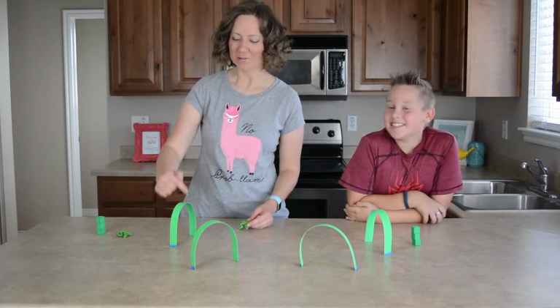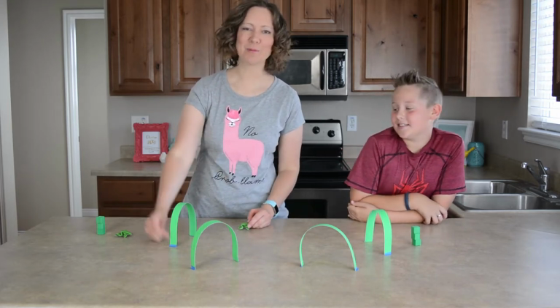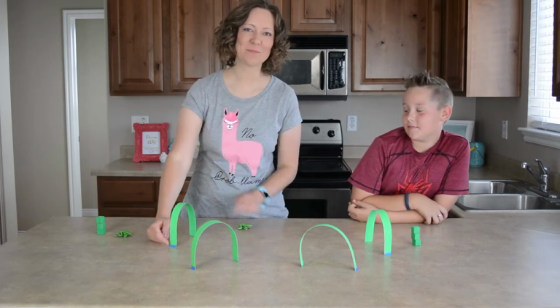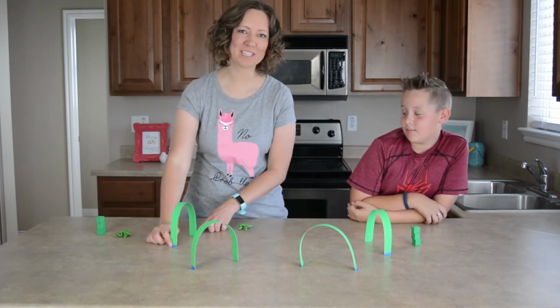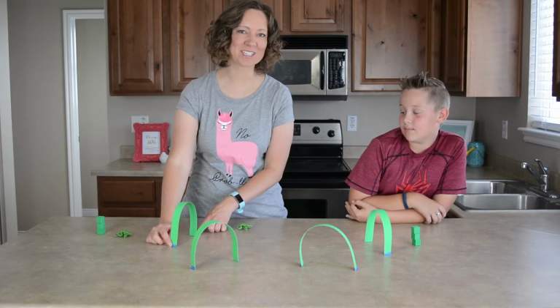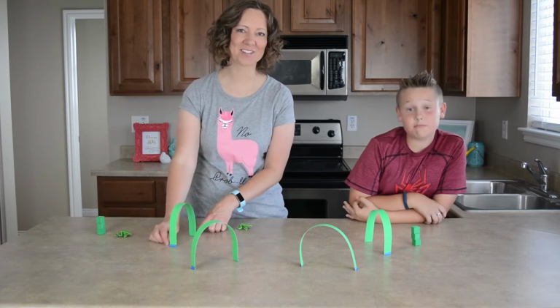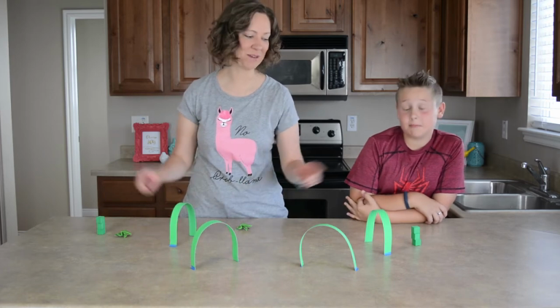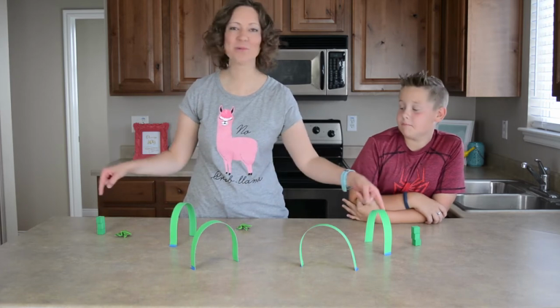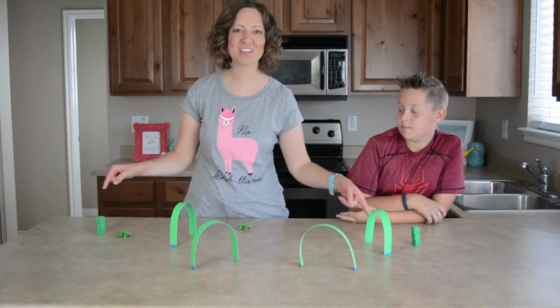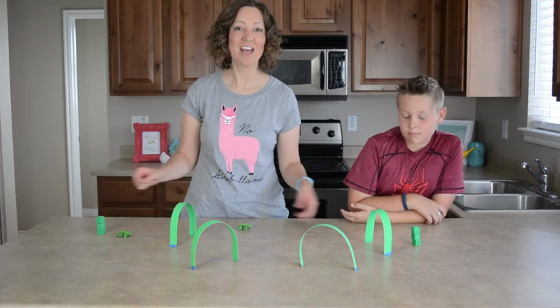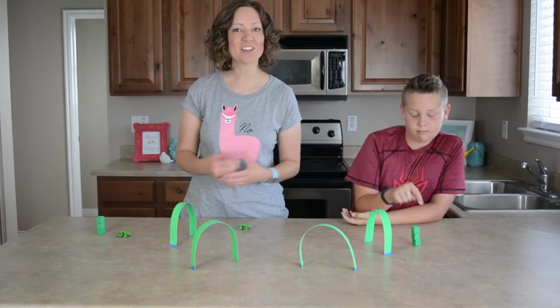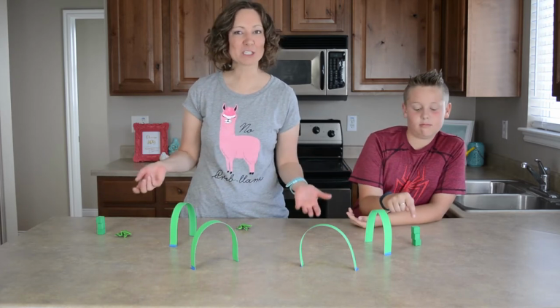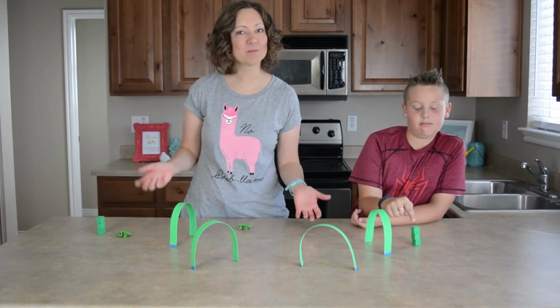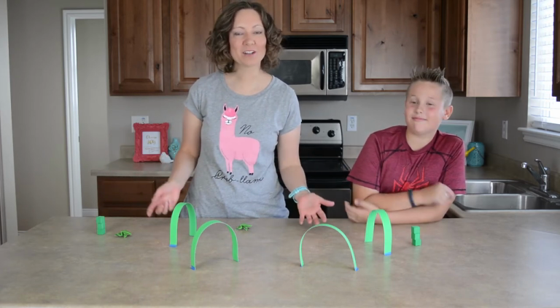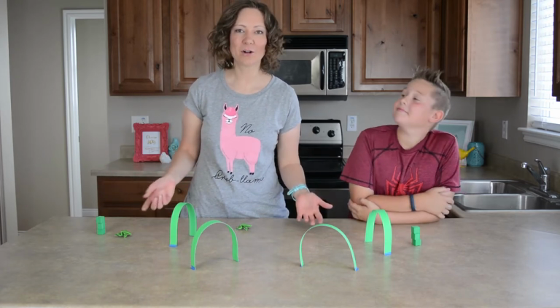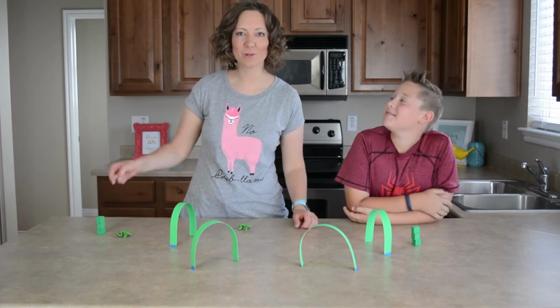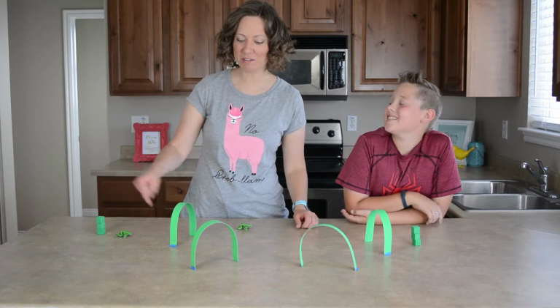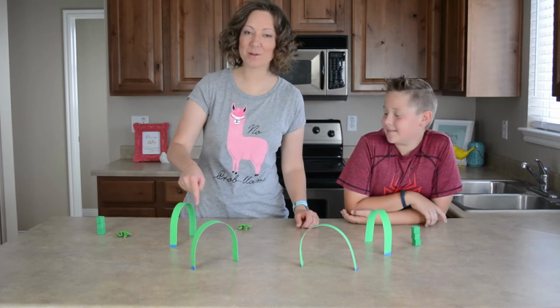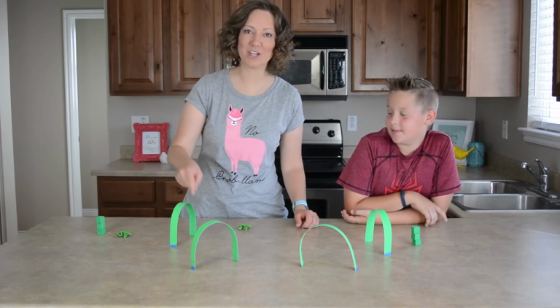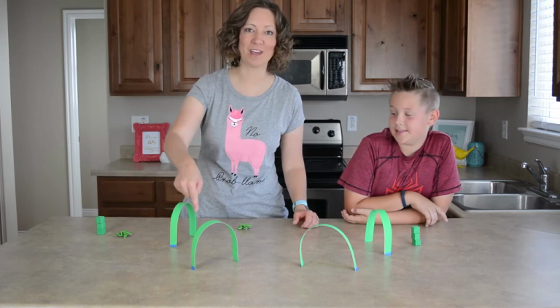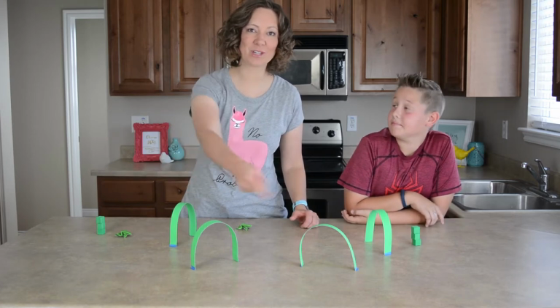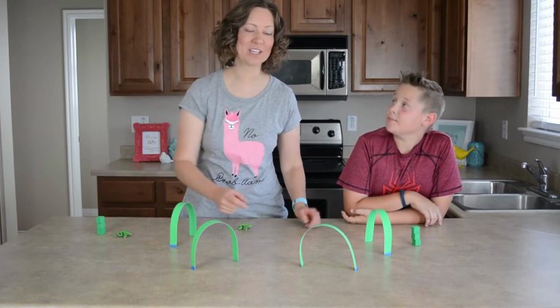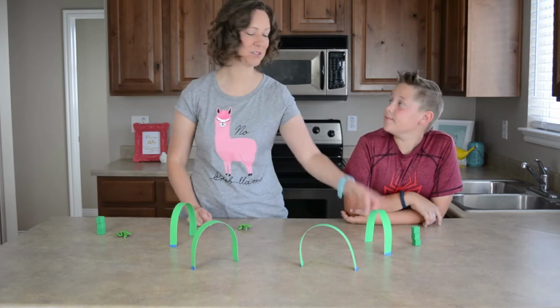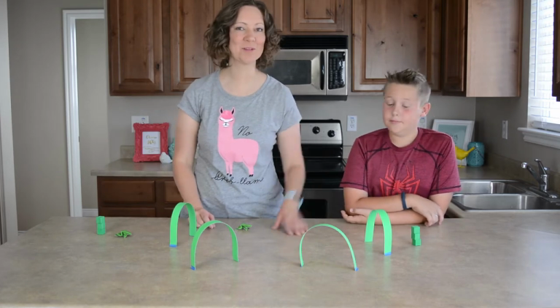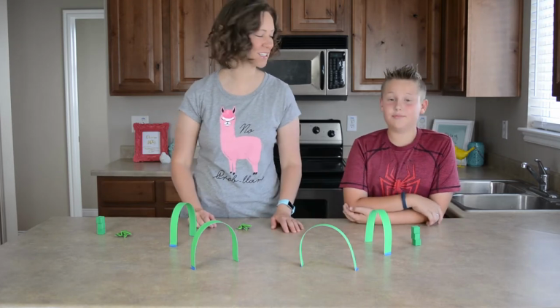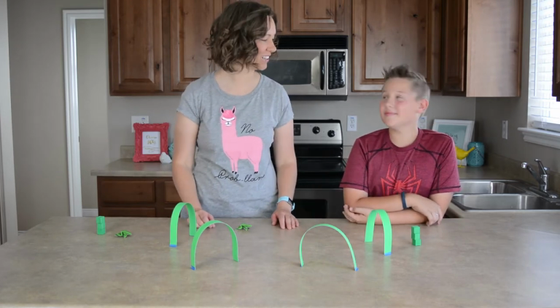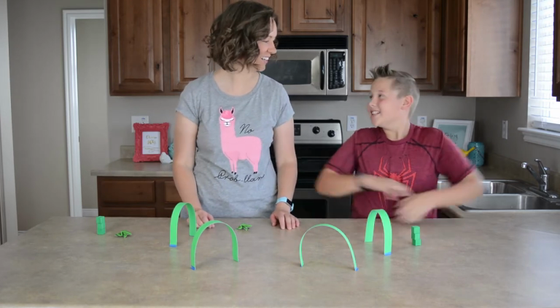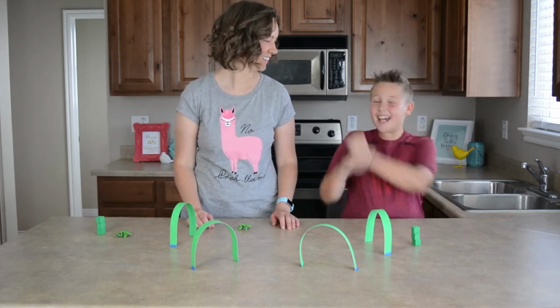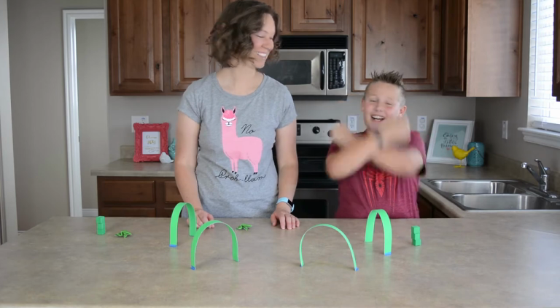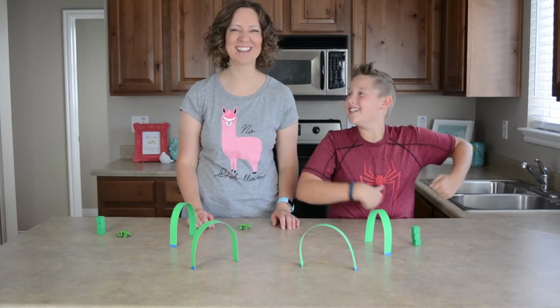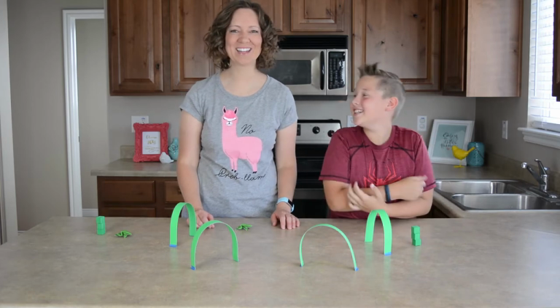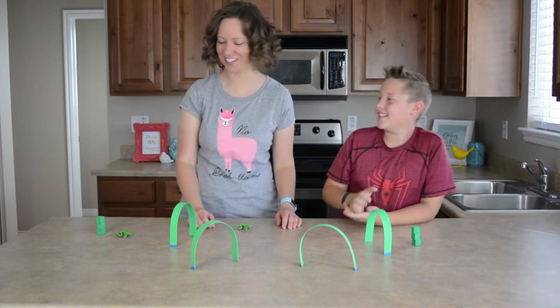We just took pieces of paper and taped them onto the countertop and put two posts at the end. Other than that, we're just going to play regular croquet rules, where you get a bonus turn if you make it through one of the hoops, and the first one to the end post is the winner. Okay, let's go ahead and get started.